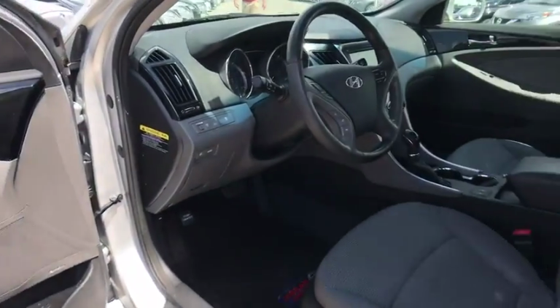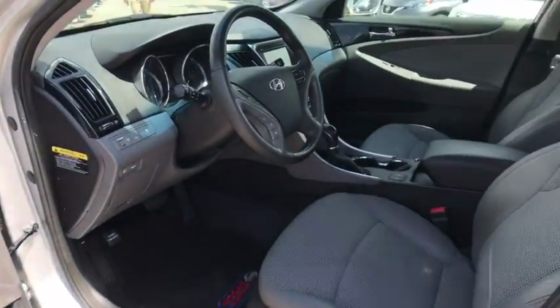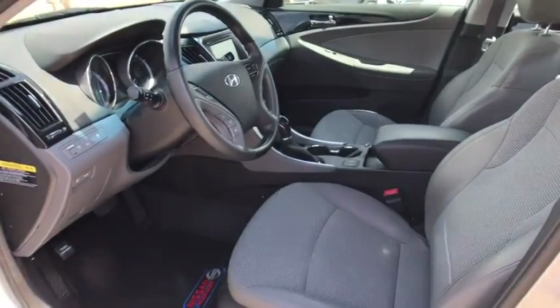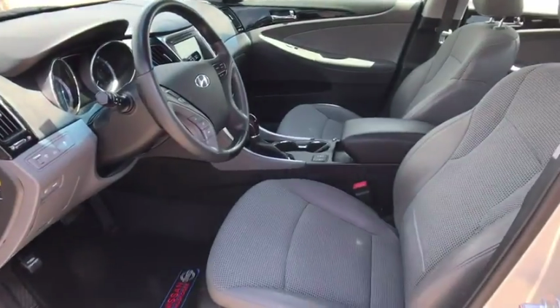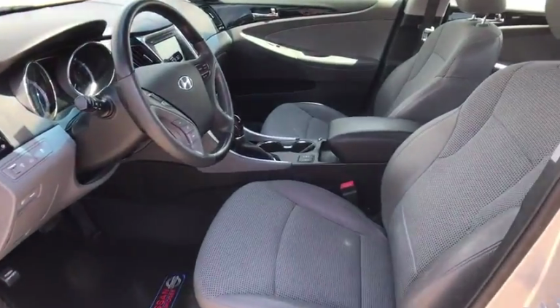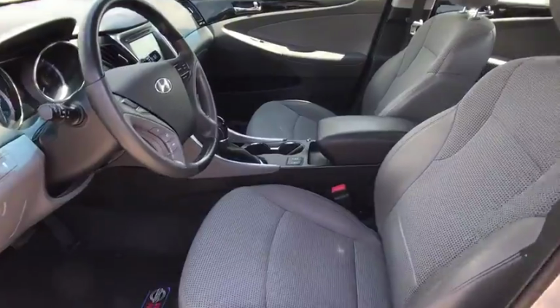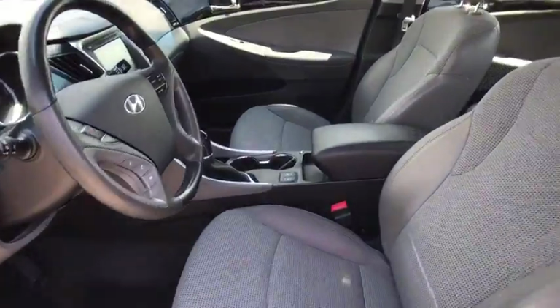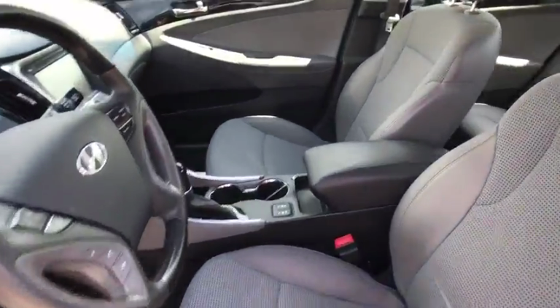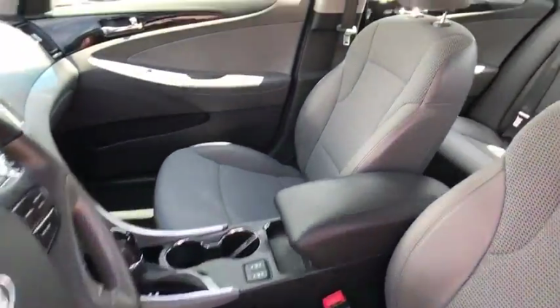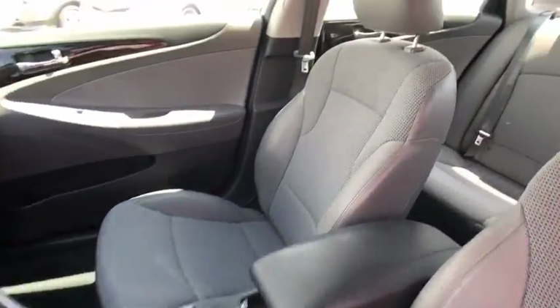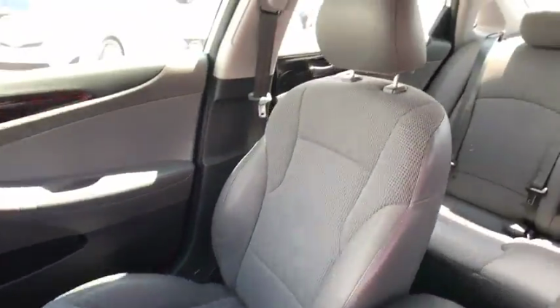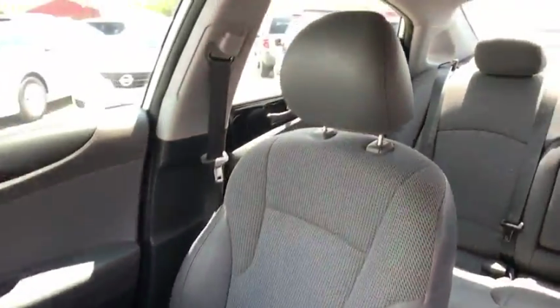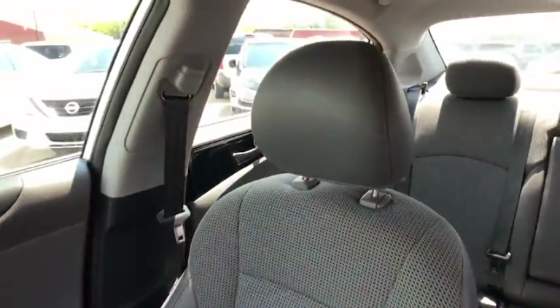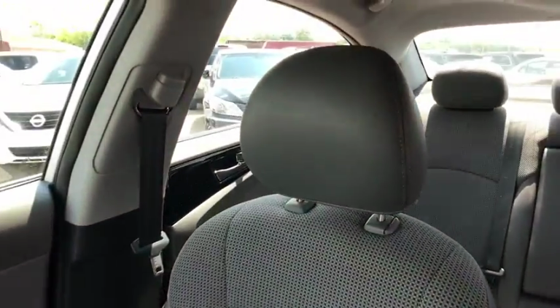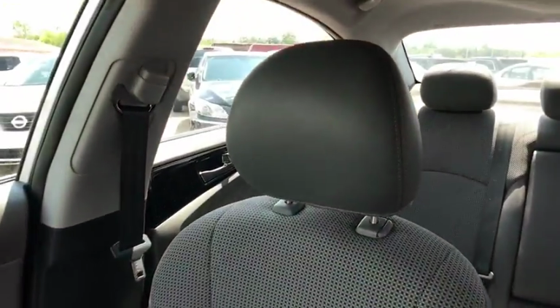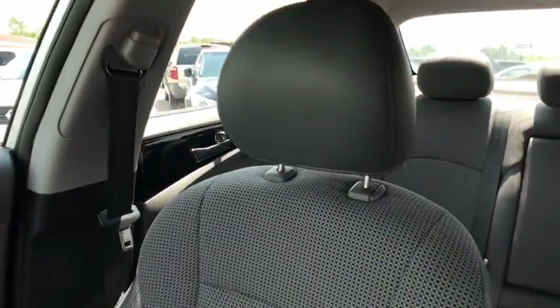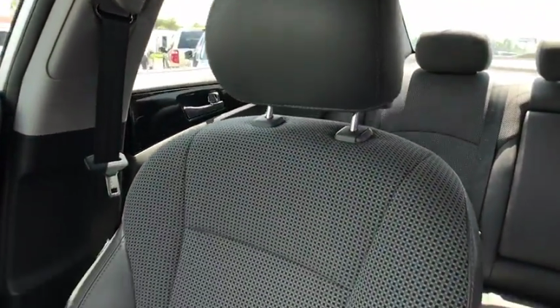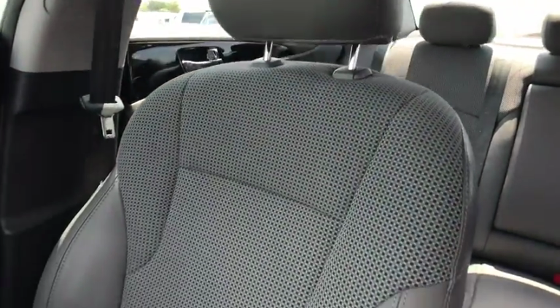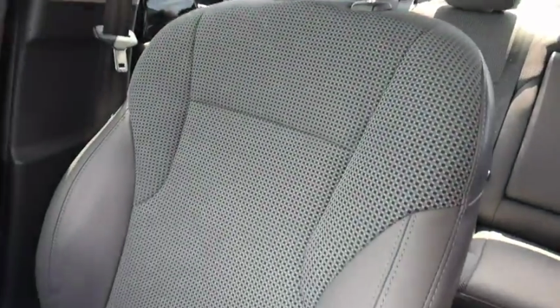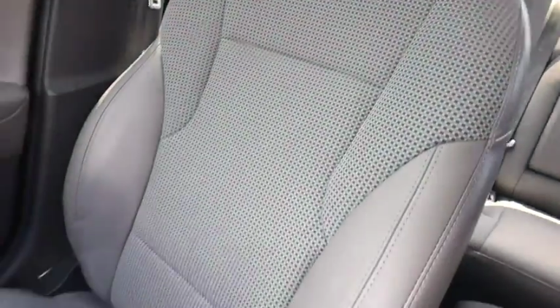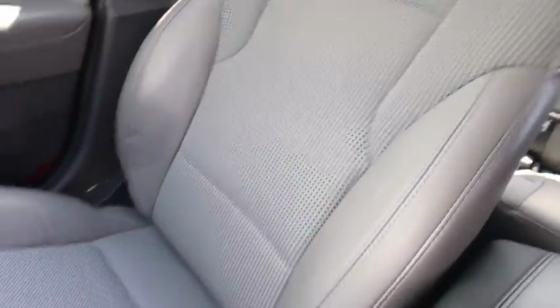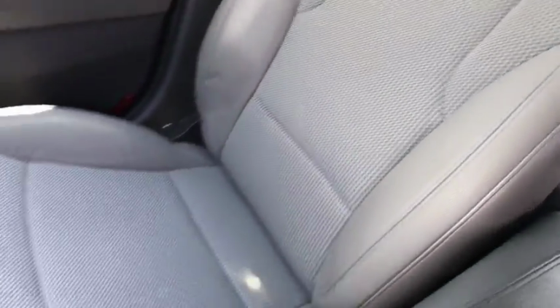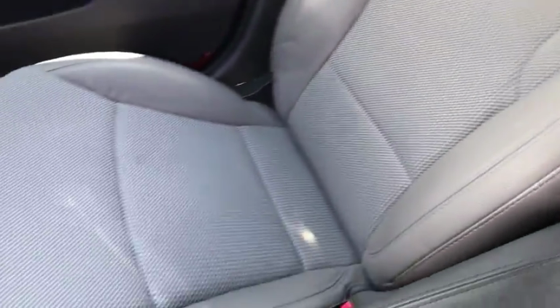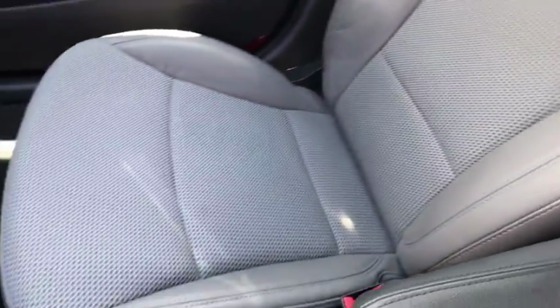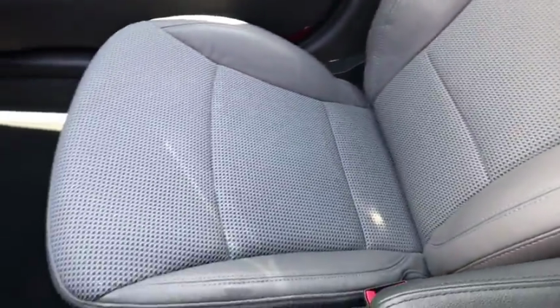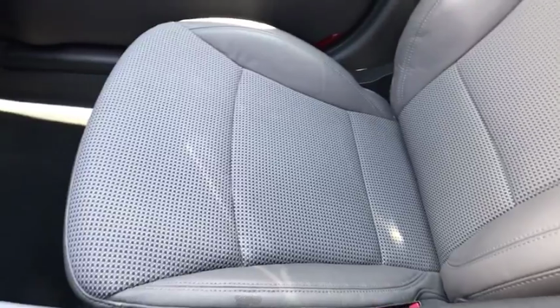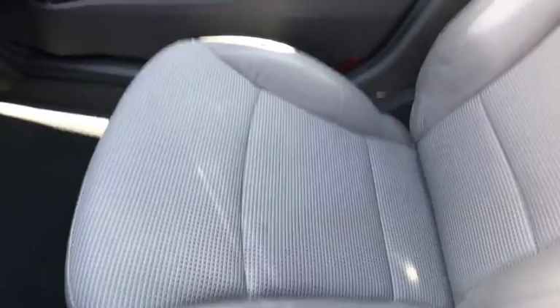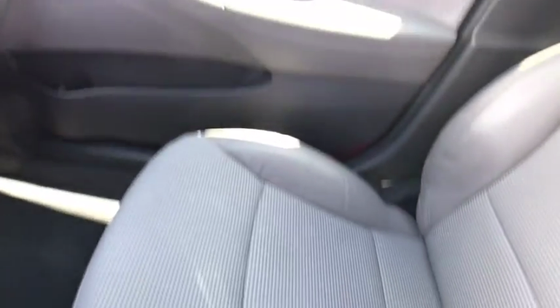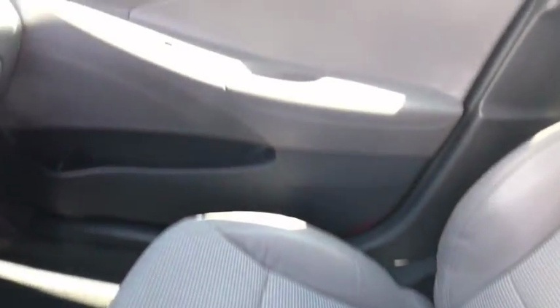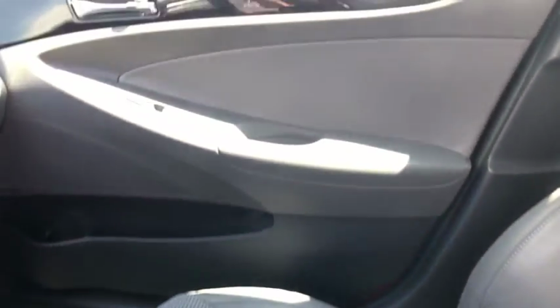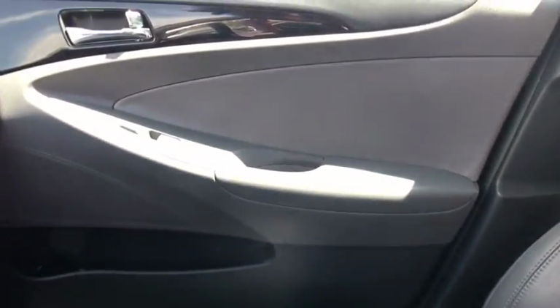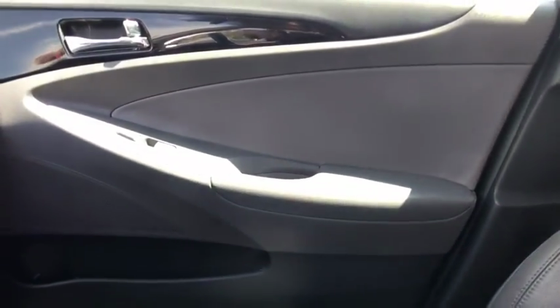Auto dimming rear view mirror, universal garage door opener, AM-FM stereo radio, front wheel drive, climate control, and rear defrost.